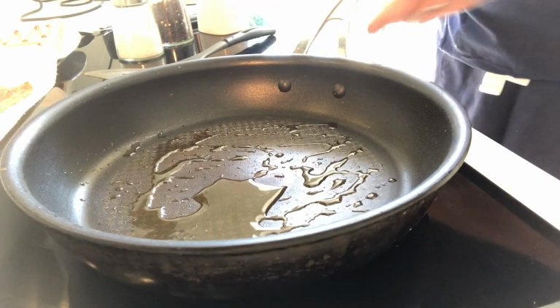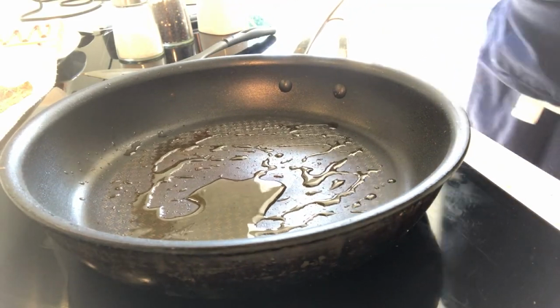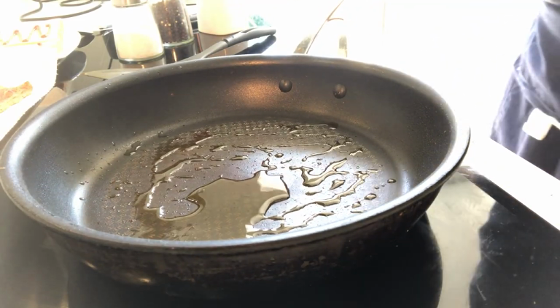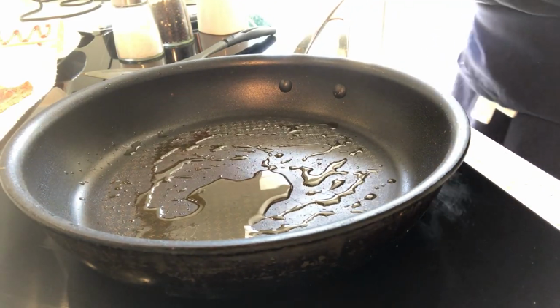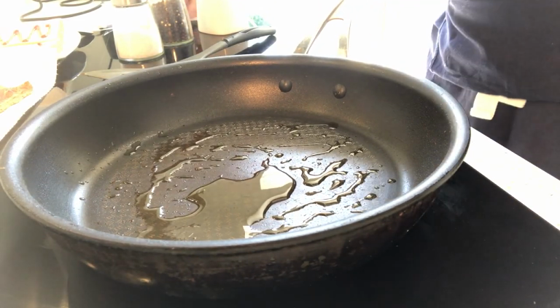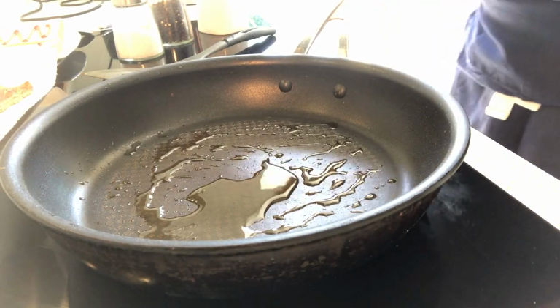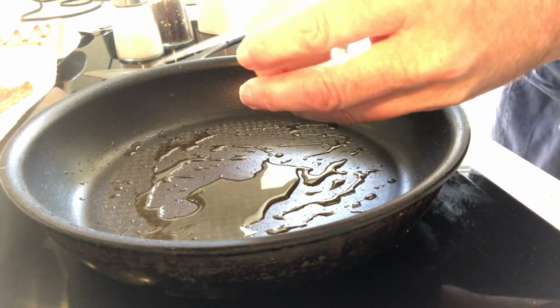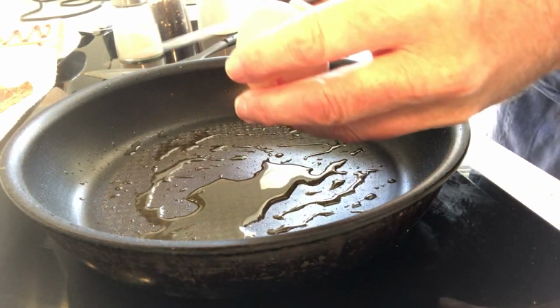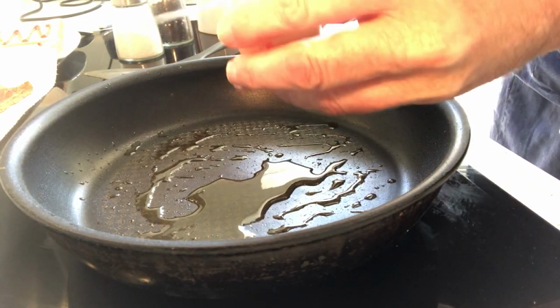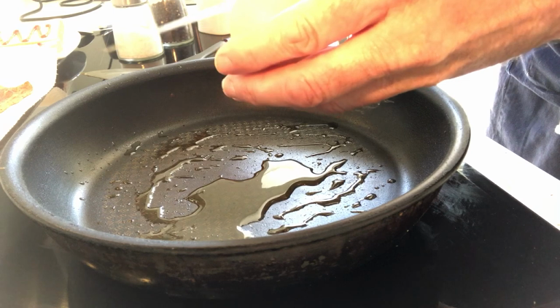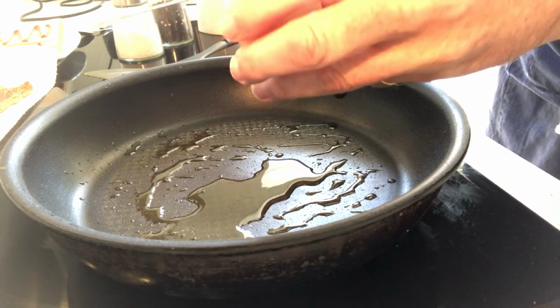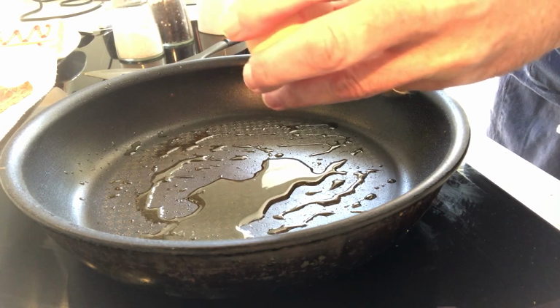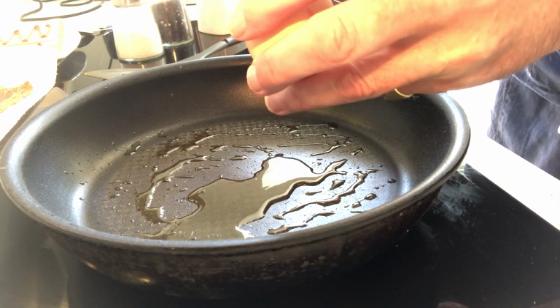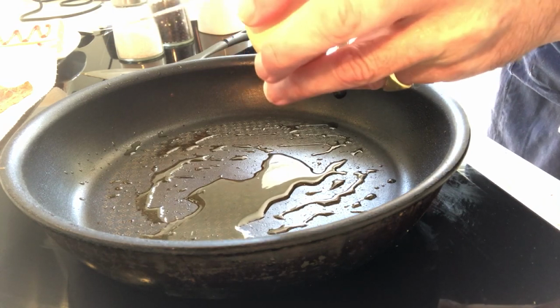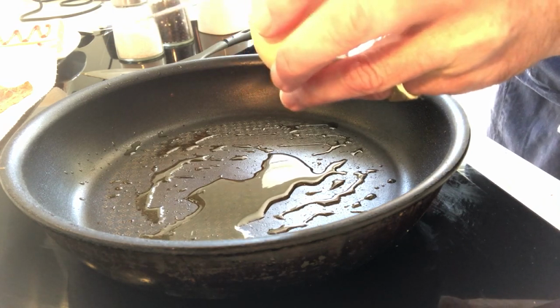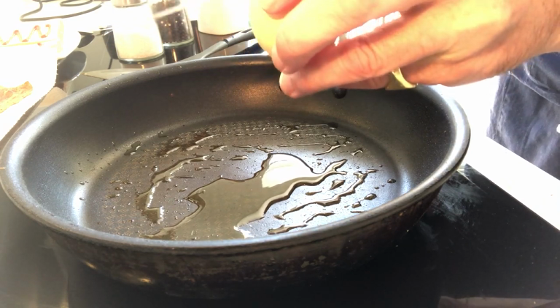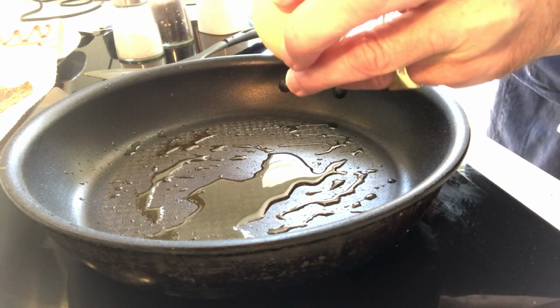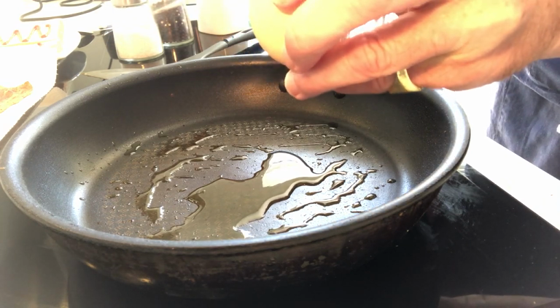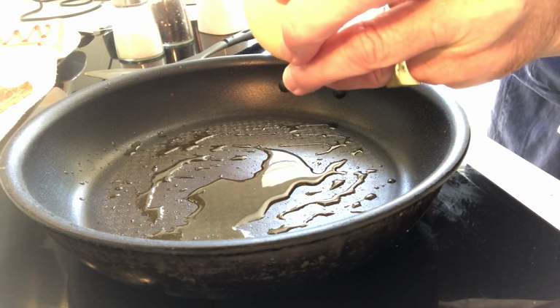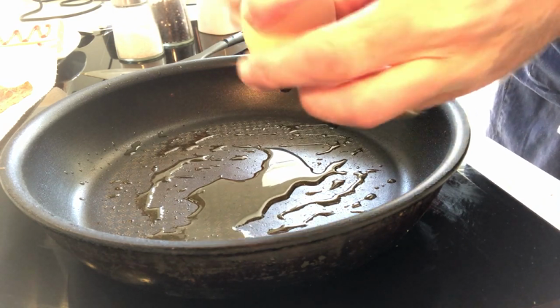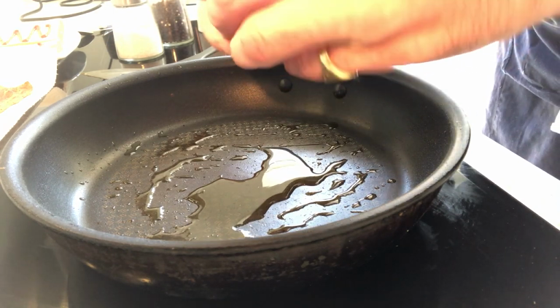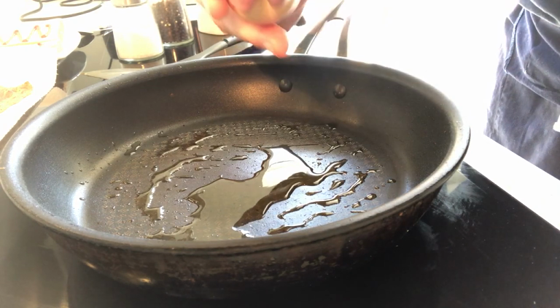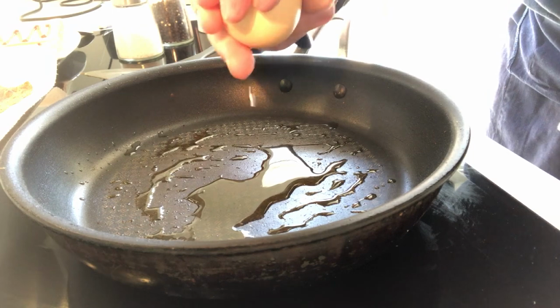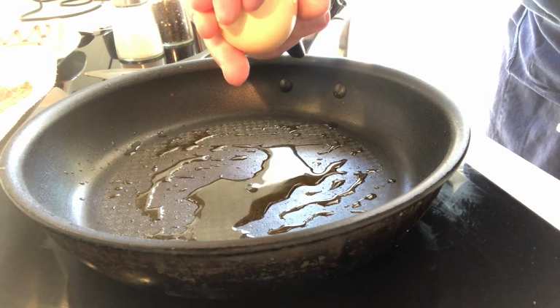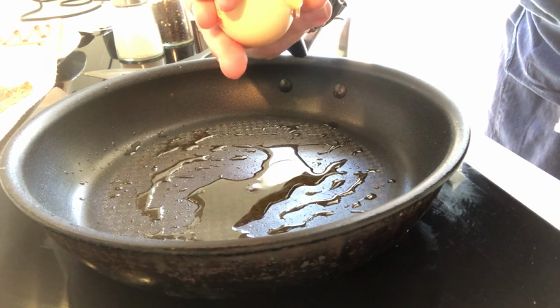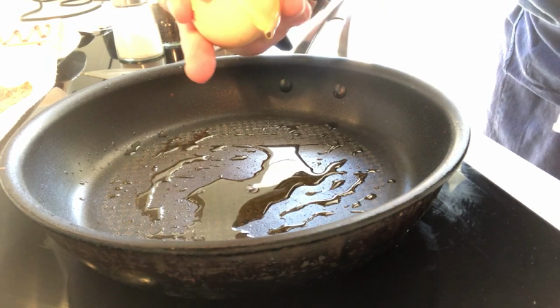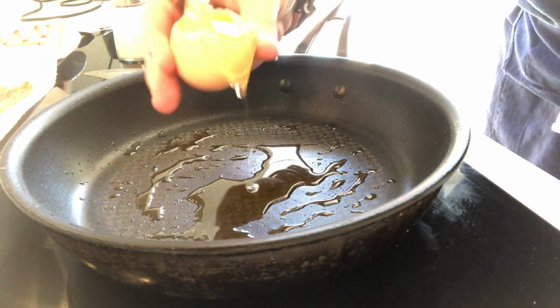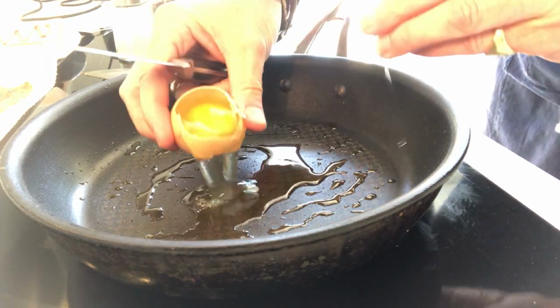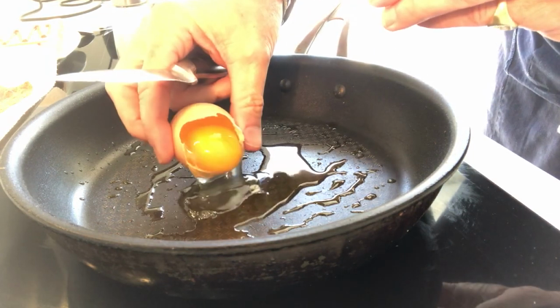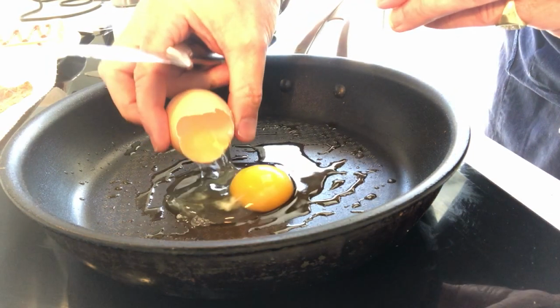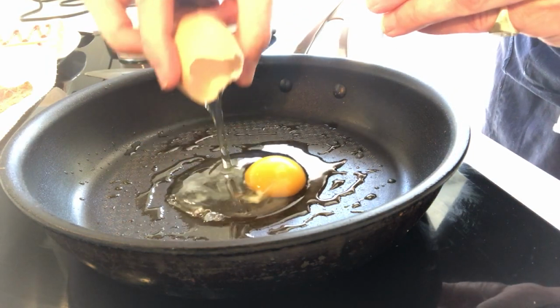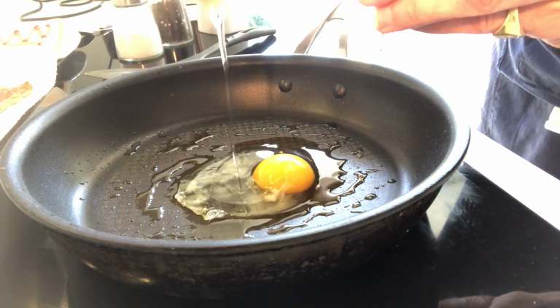And then we take our egg. We crack along the top — if you want to check out how to open the egg without cracking it, check out the video. Take off the top and pour the egg in.